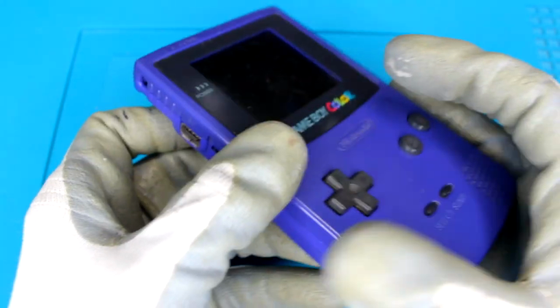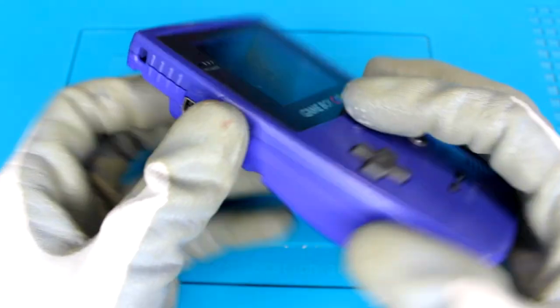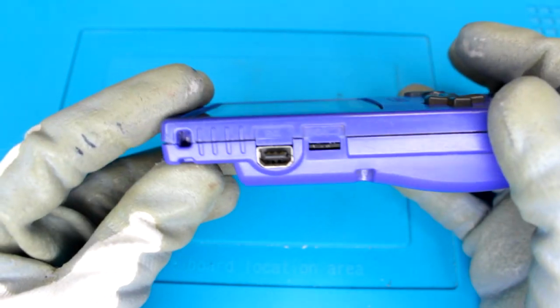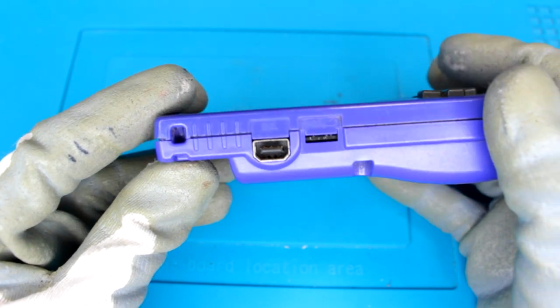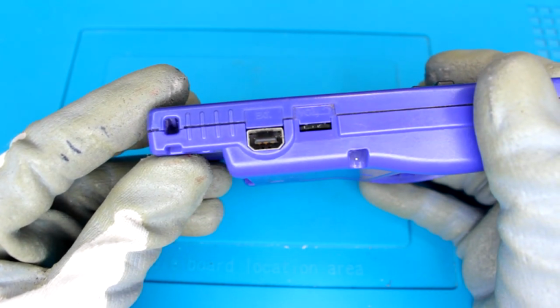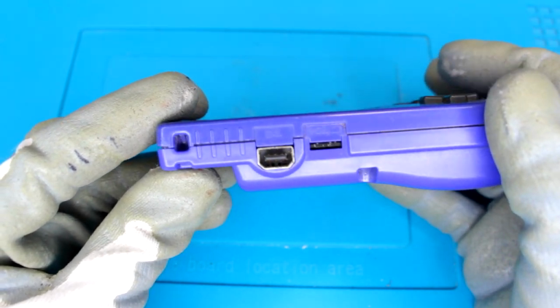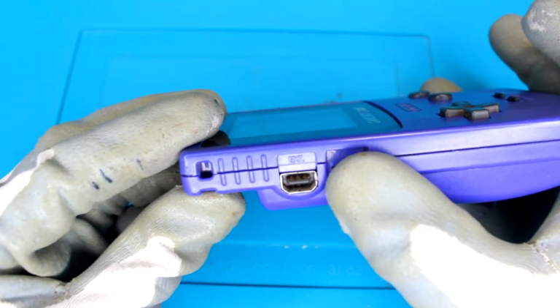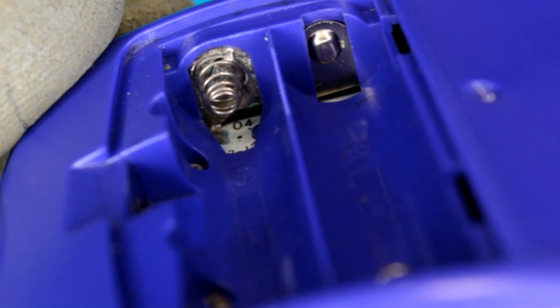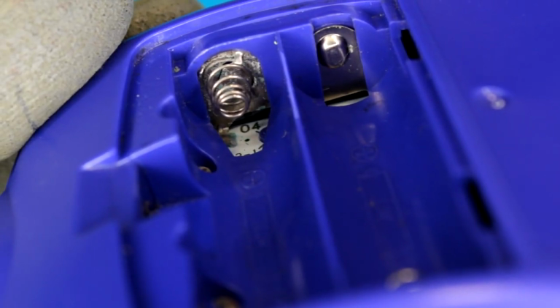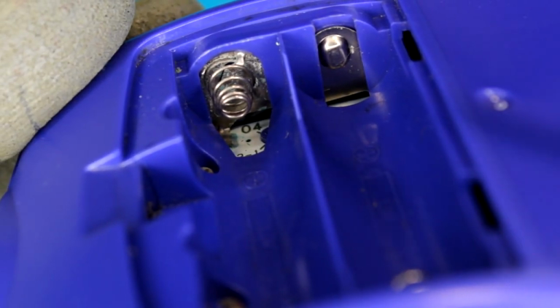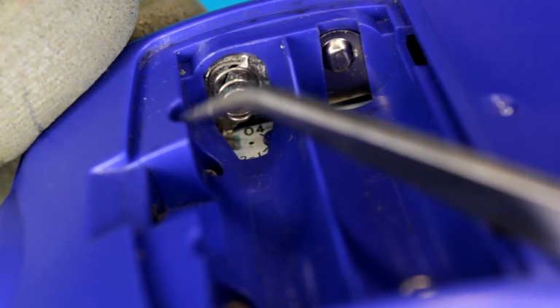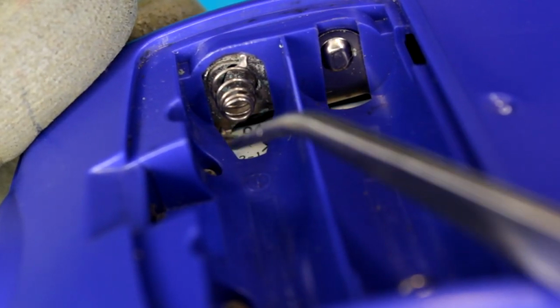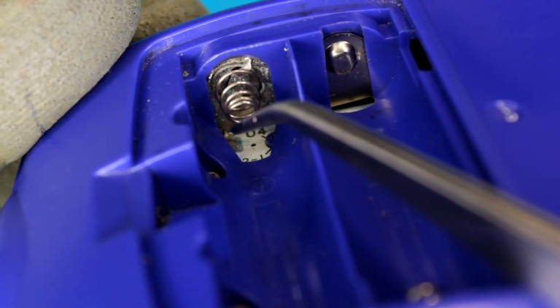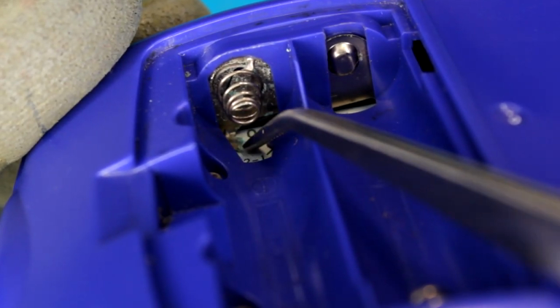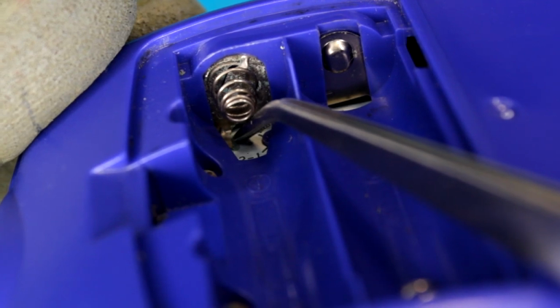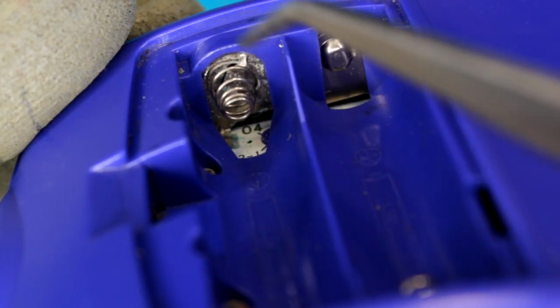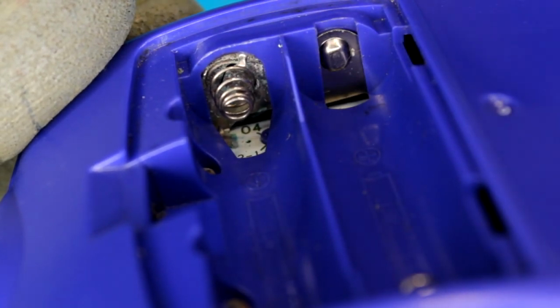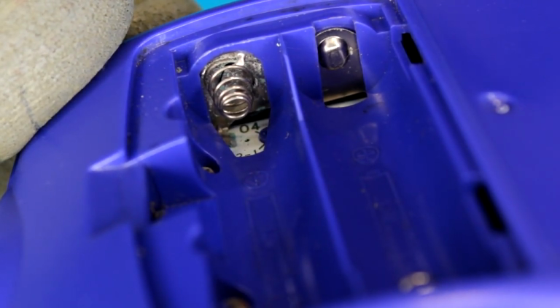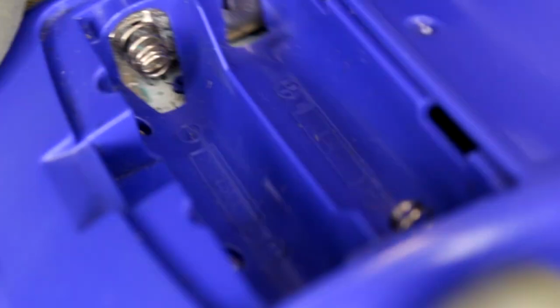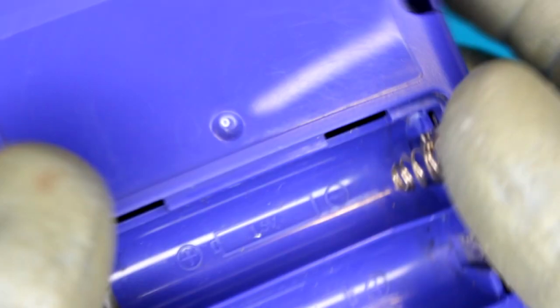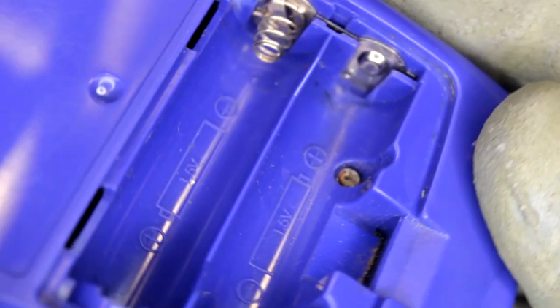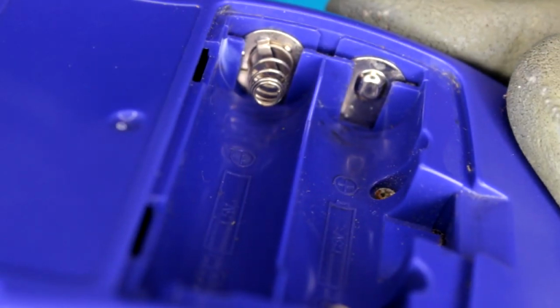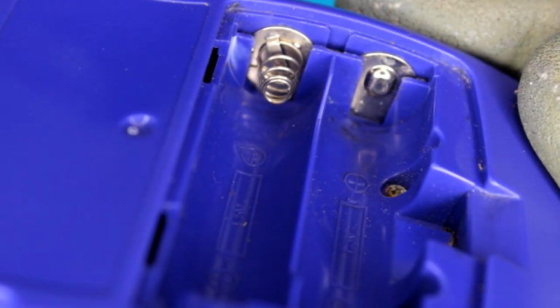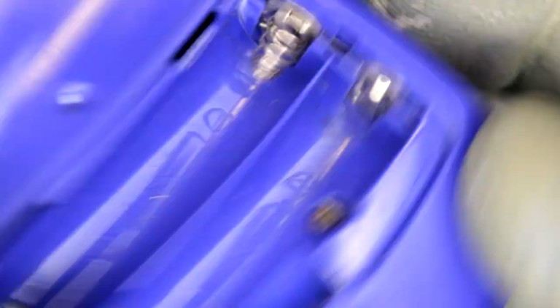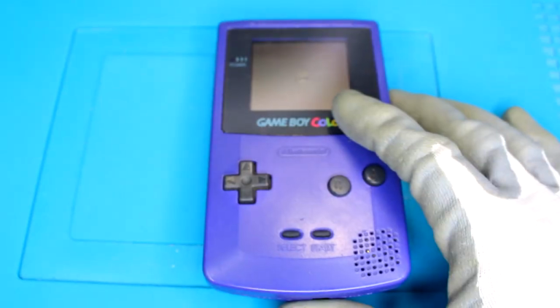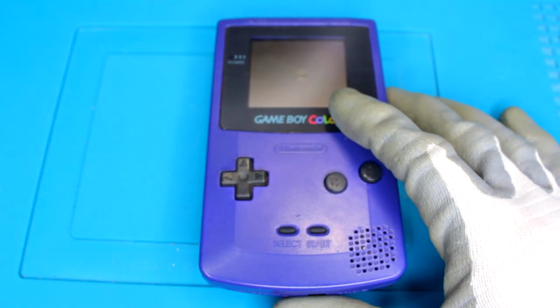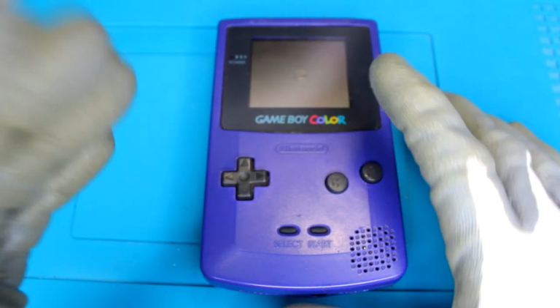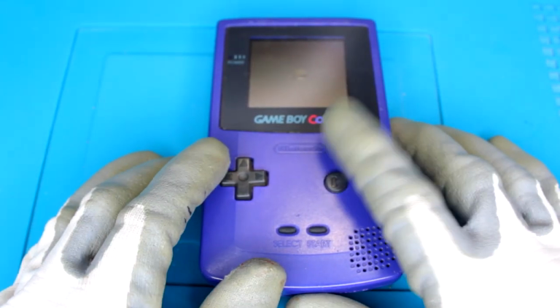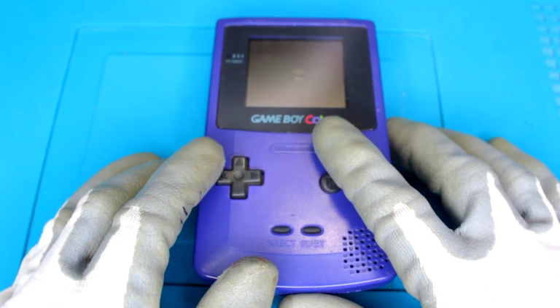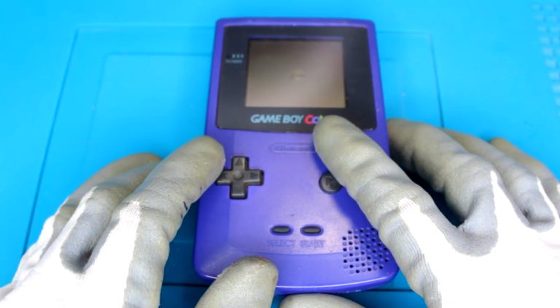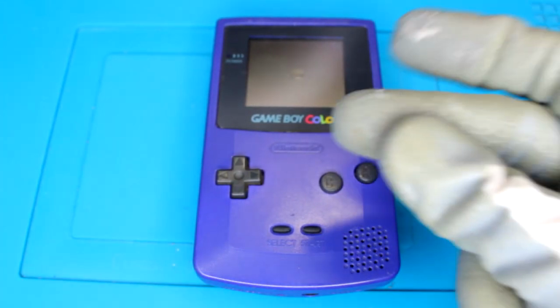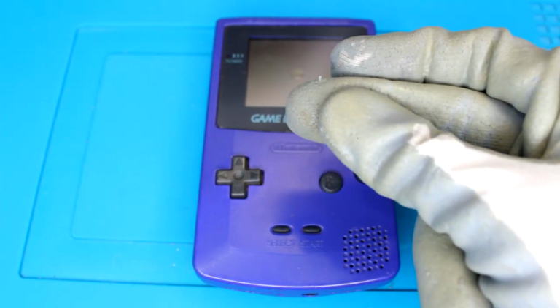Looking at everything else, everything else seems to be okay. There is some battery corrosion on the terminals — this is quite common — so we will need to clean that up as well. The other side looks okay. First thing we need to do is just test and see what works and doesn't work.